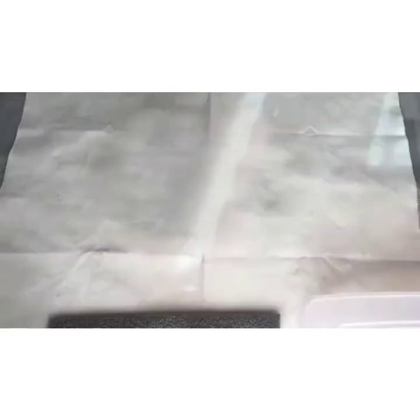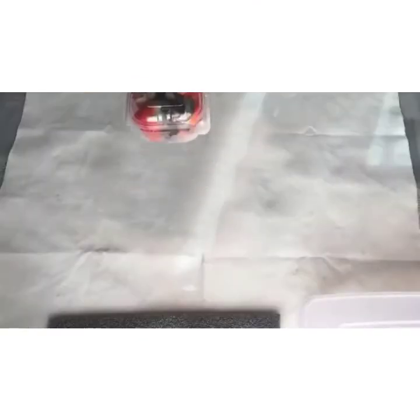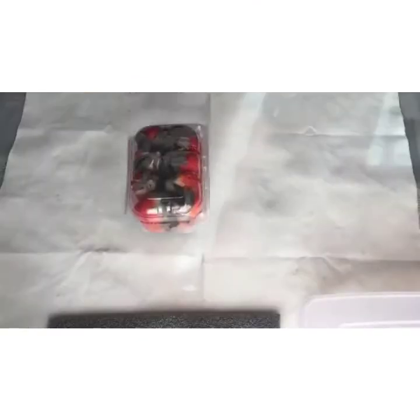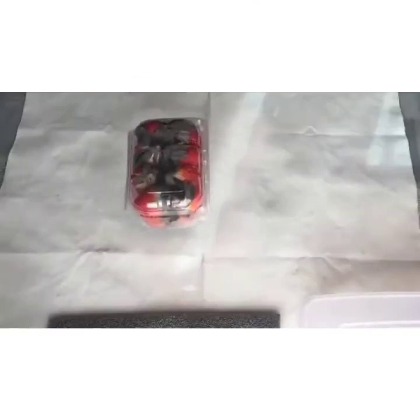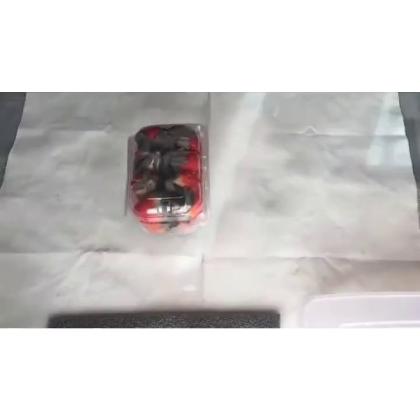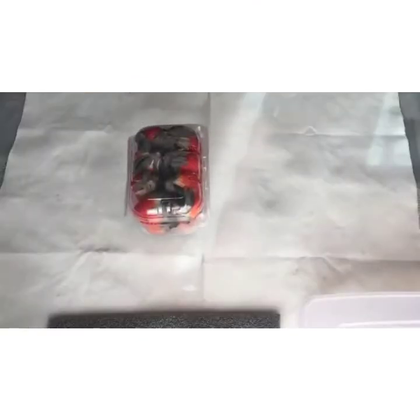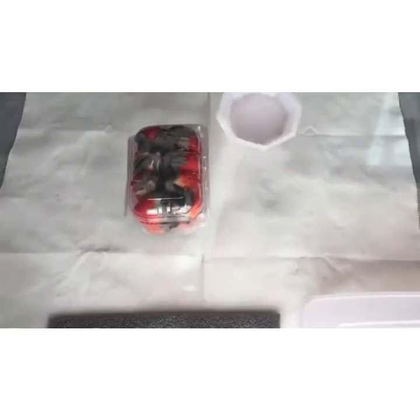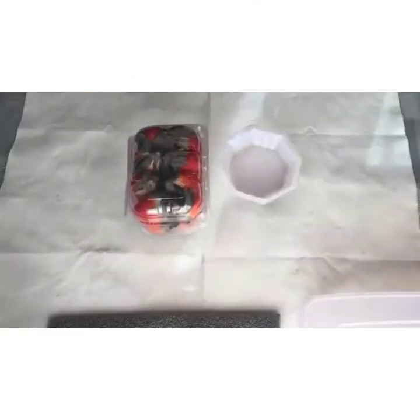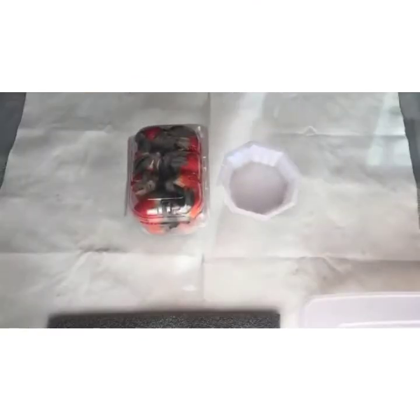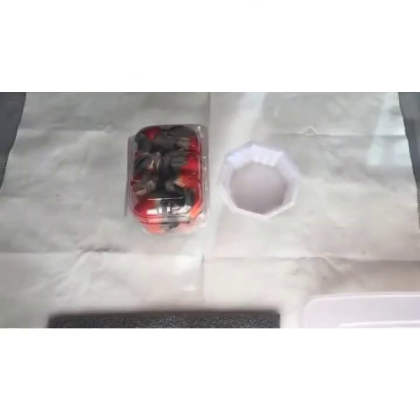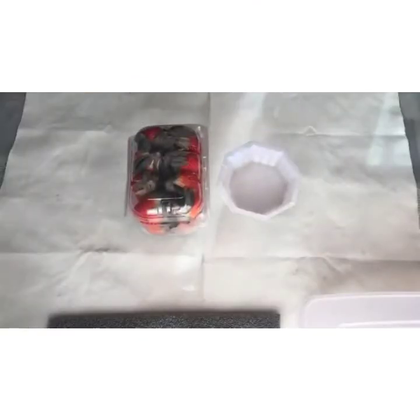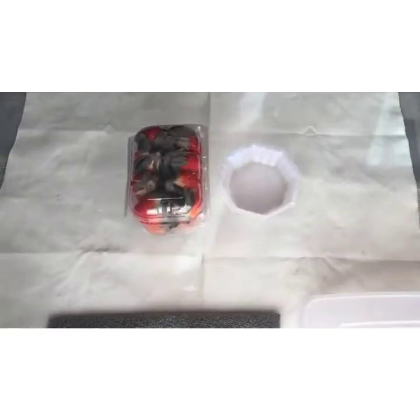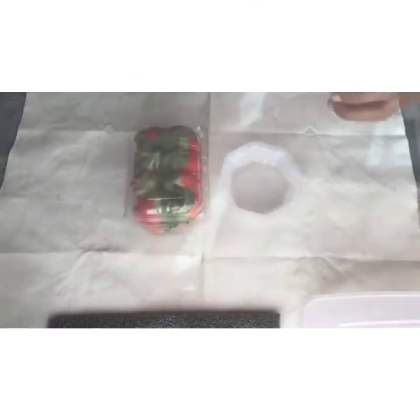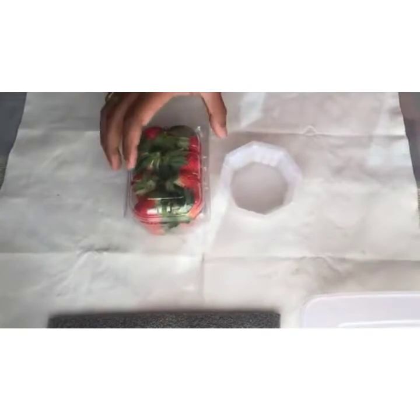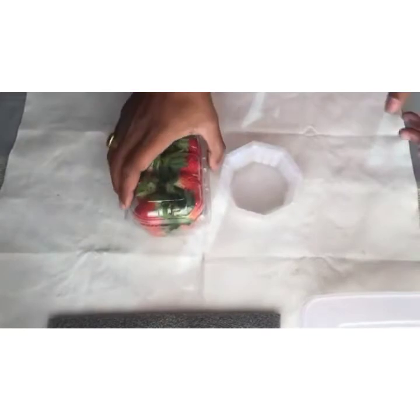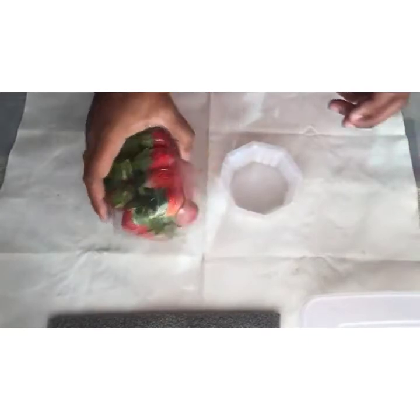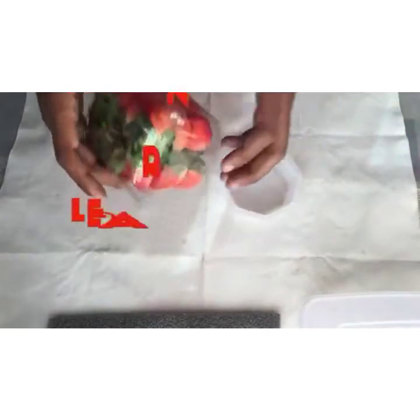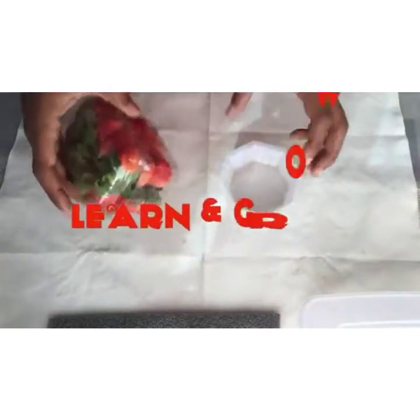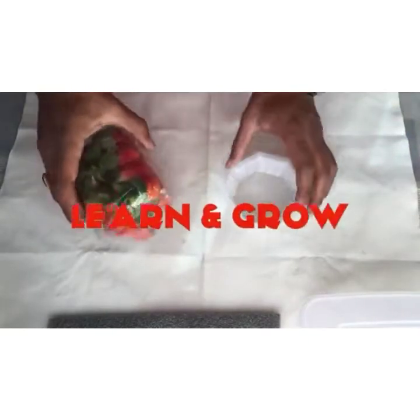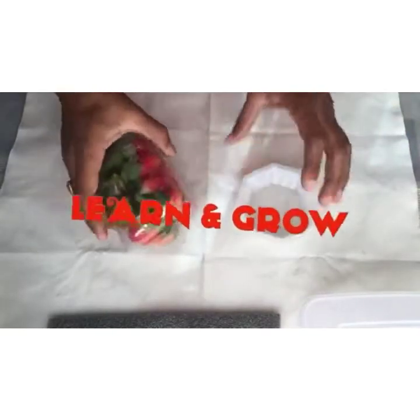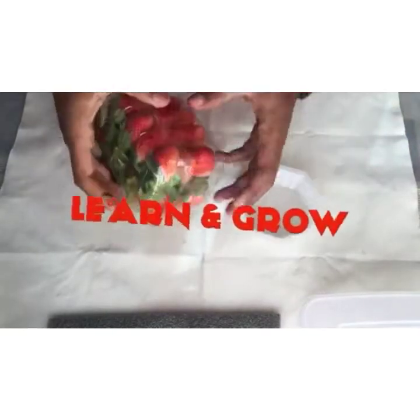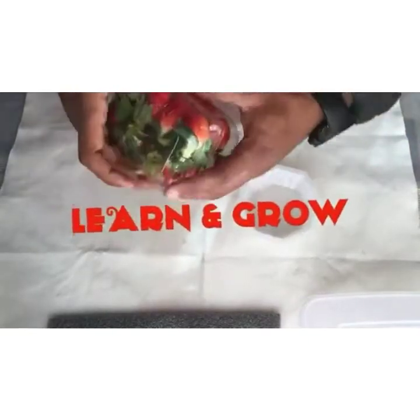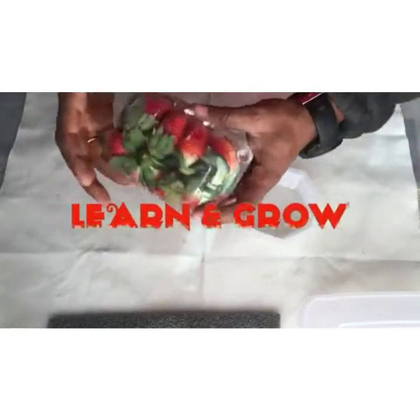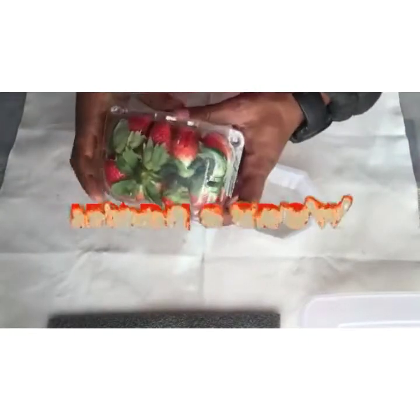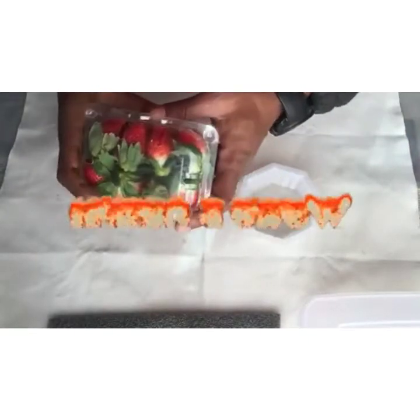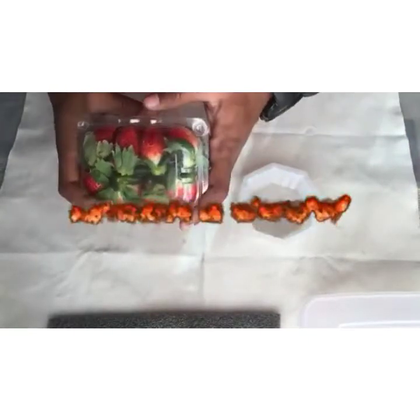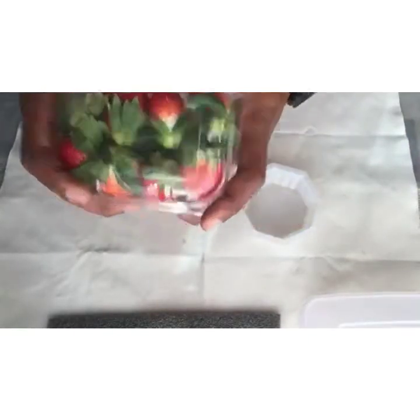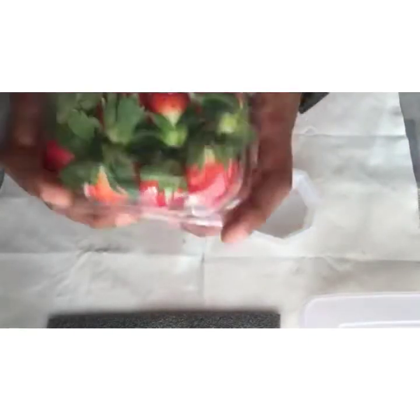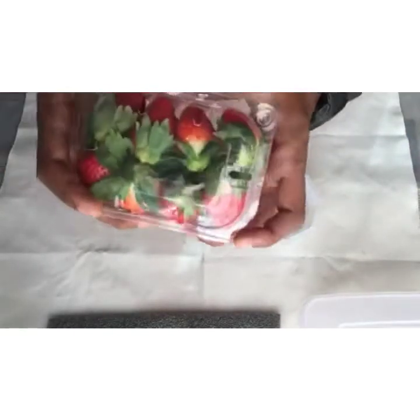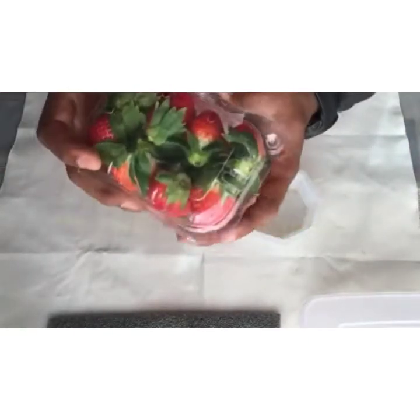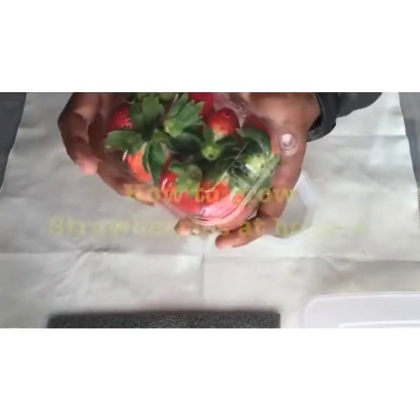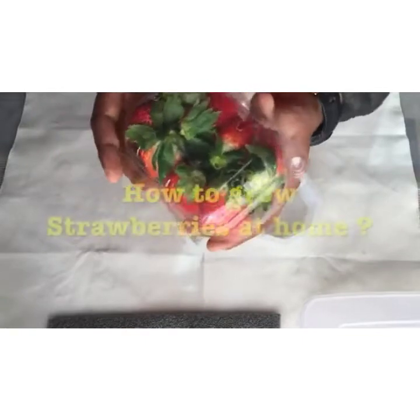Hello and welcome my friends. Today I am going to show you how you can grow a strawberry plant at your home.